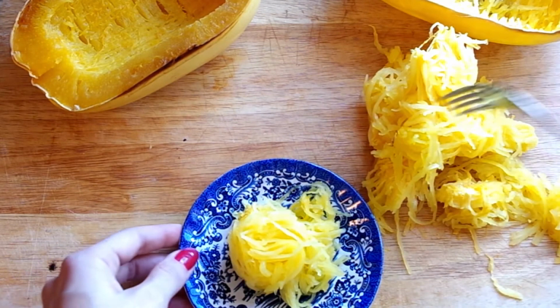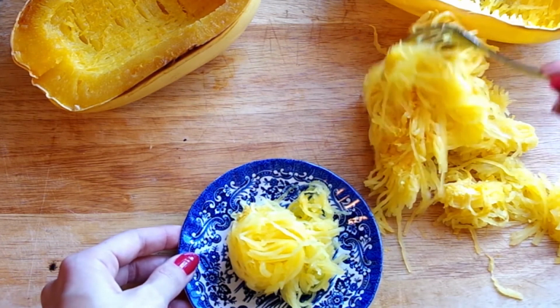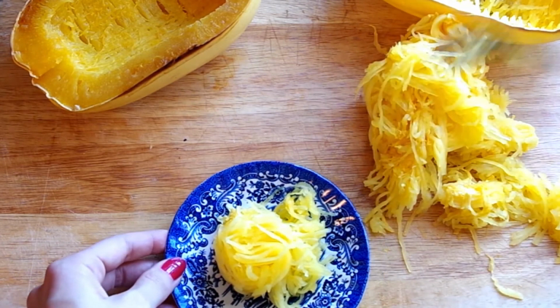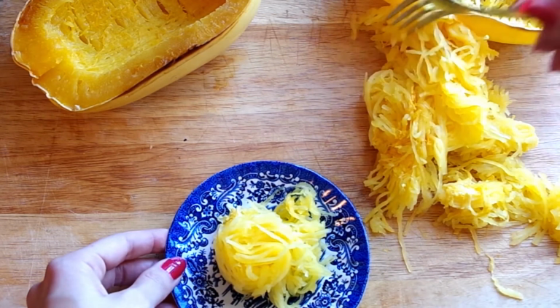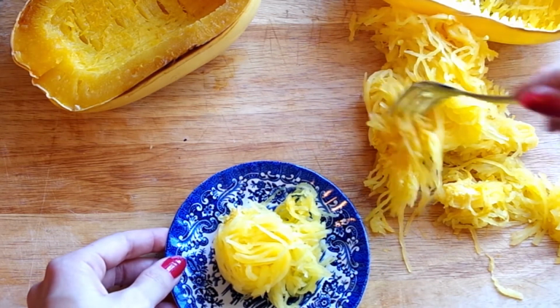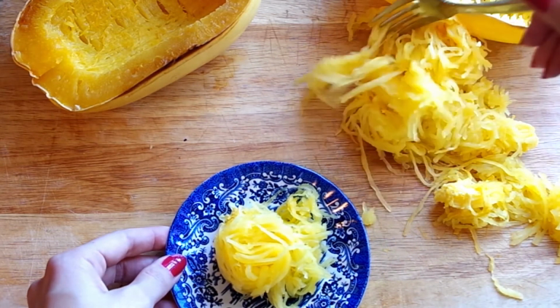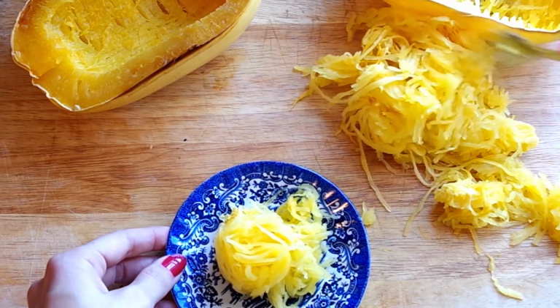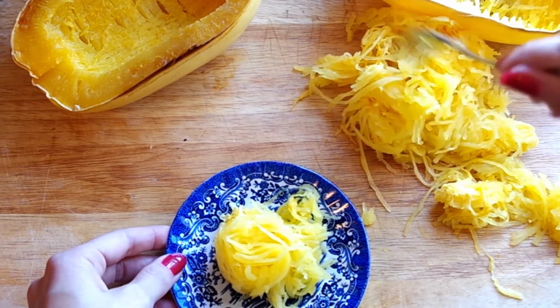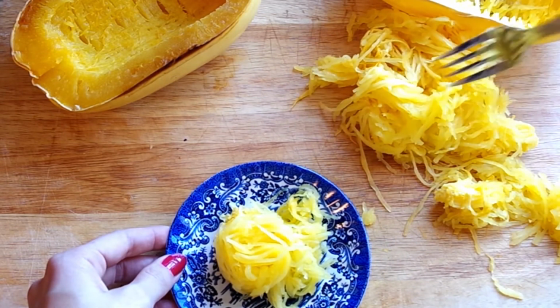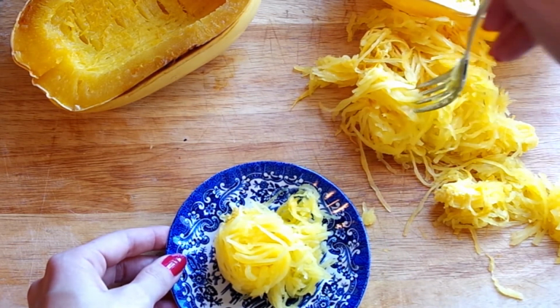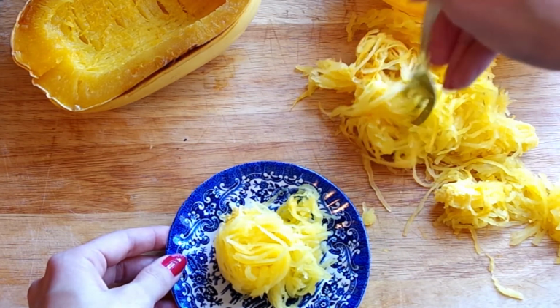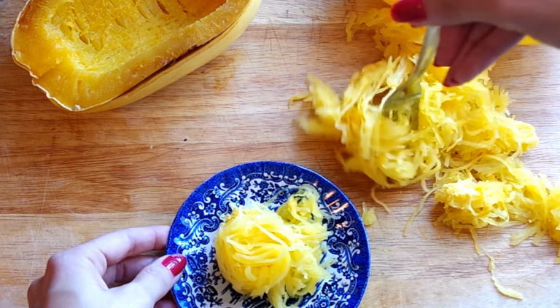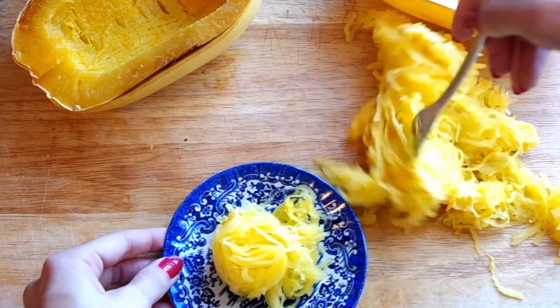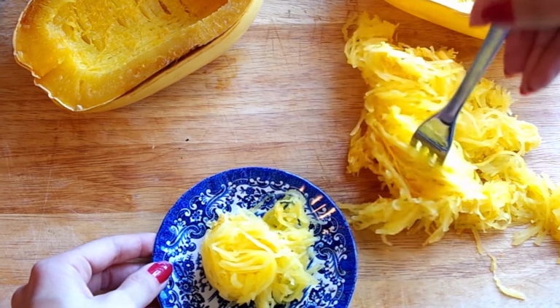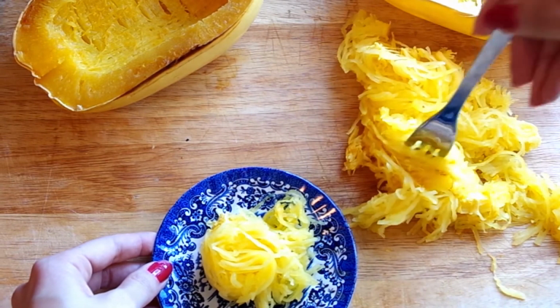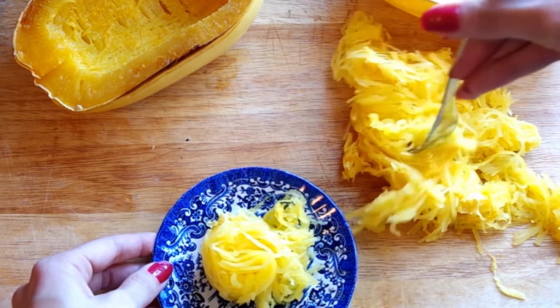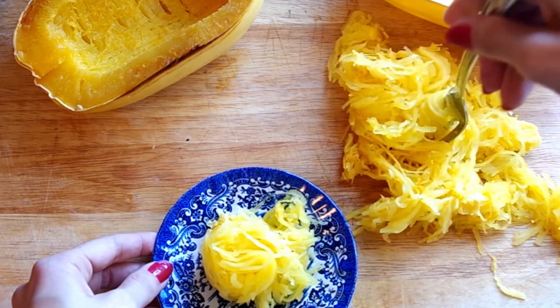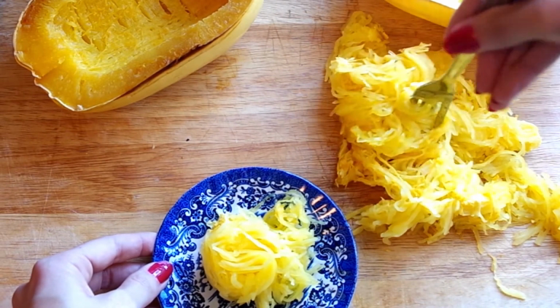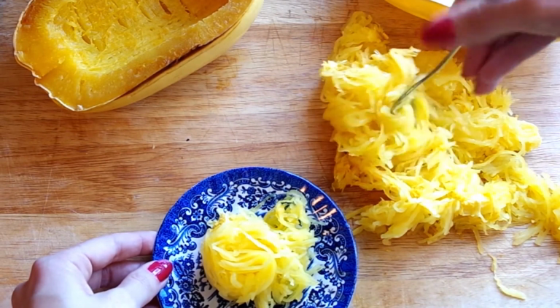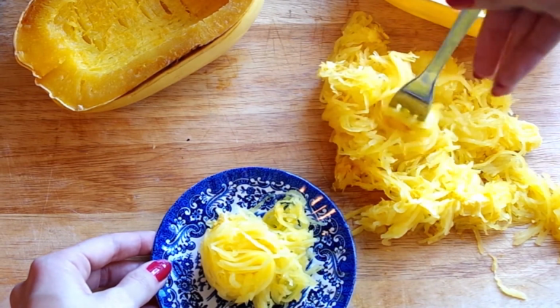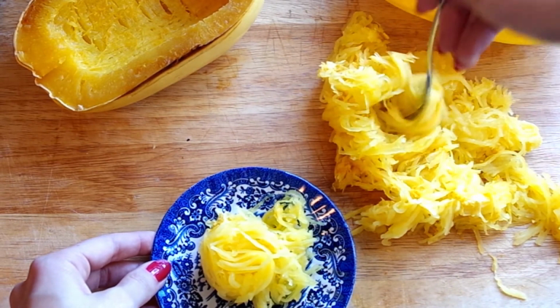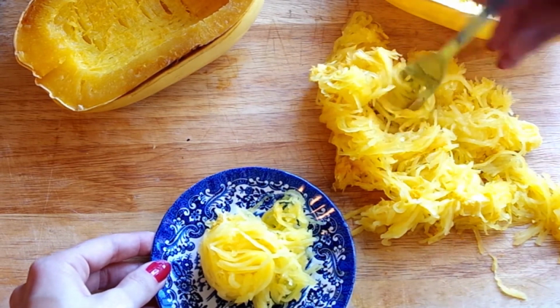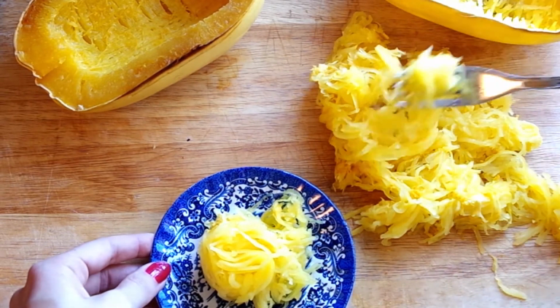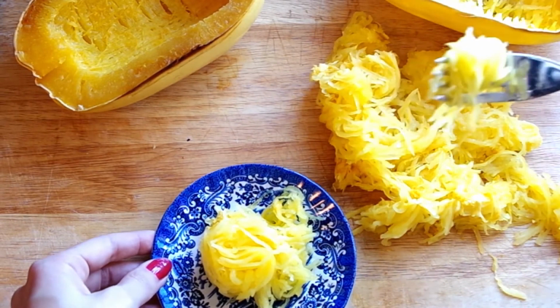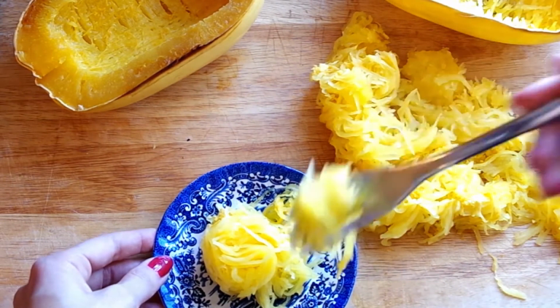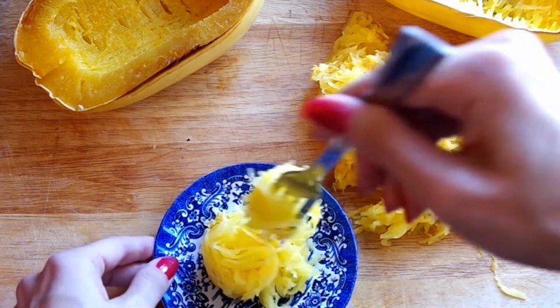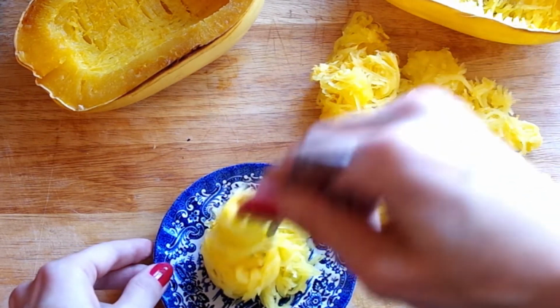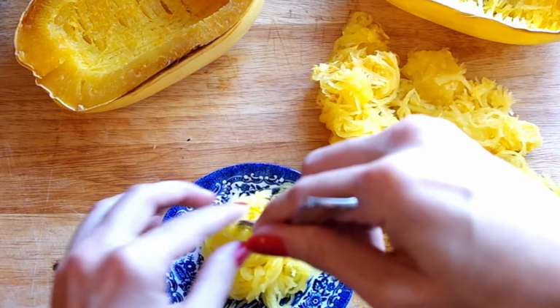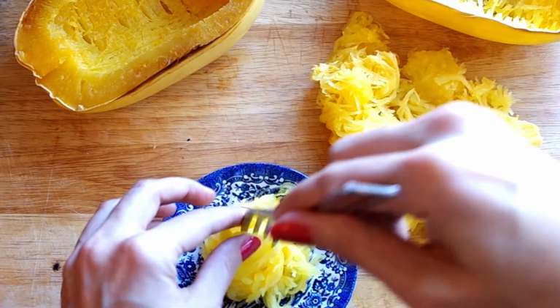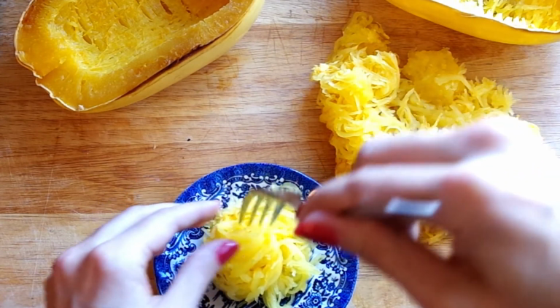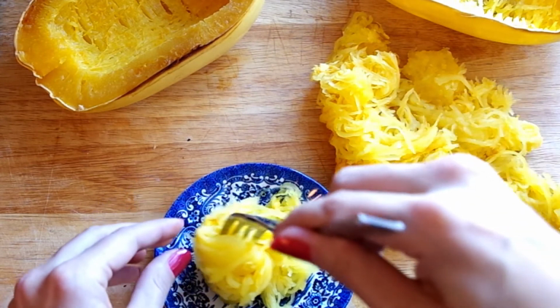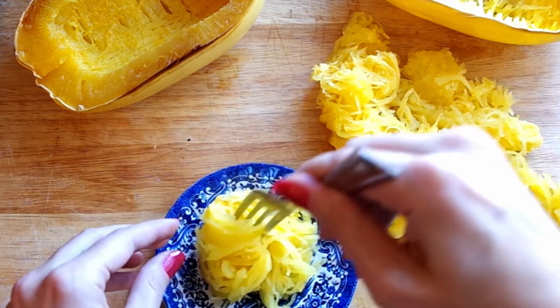This spaghetti squash can replace literally anywhere you're using regular spaghetti, except for maybe in cacio e pepe. But anything with a tomato sauce works great.